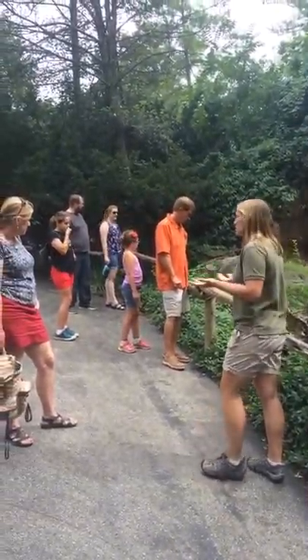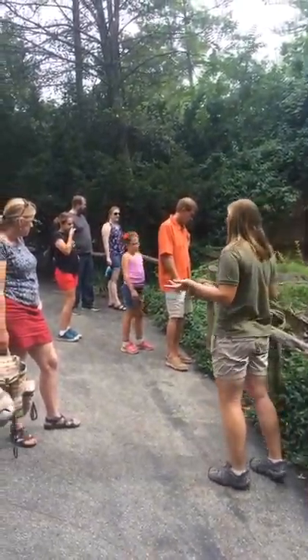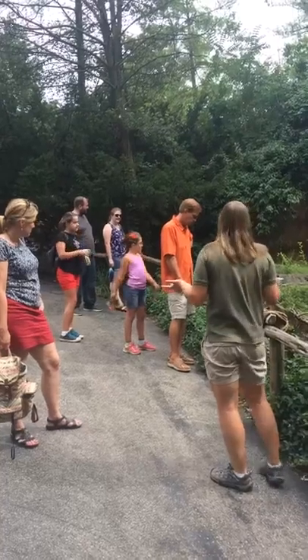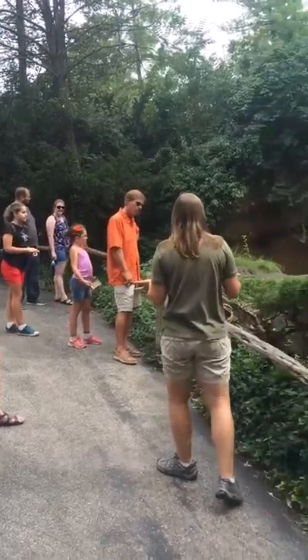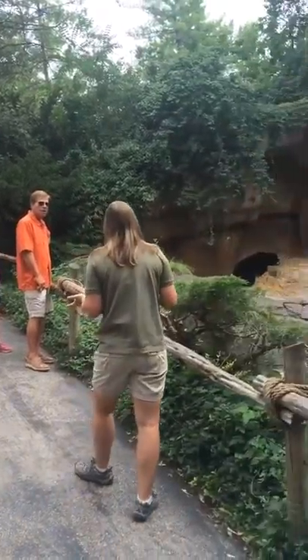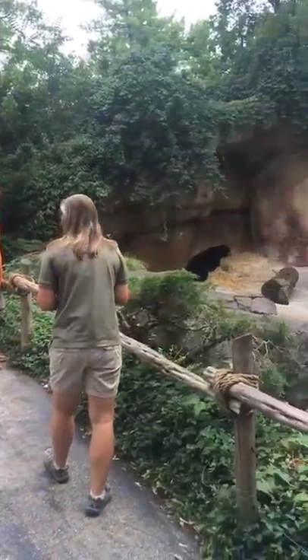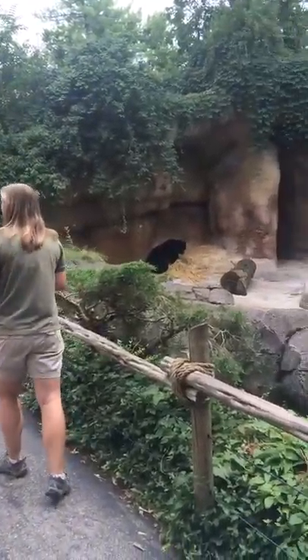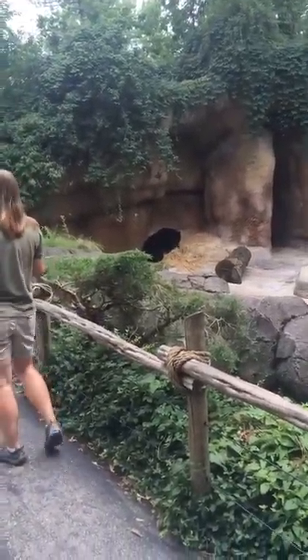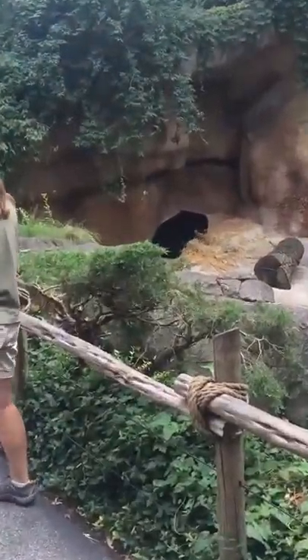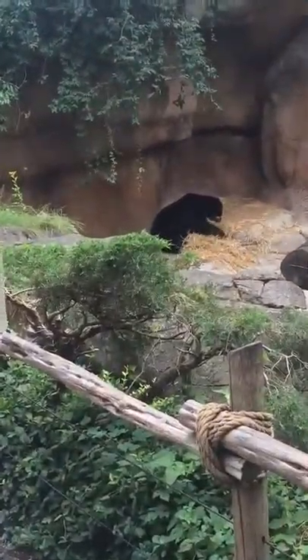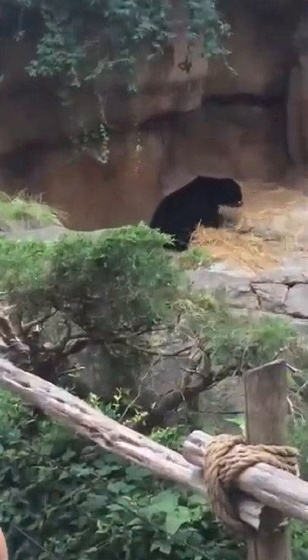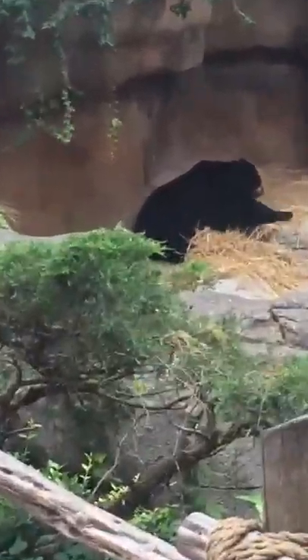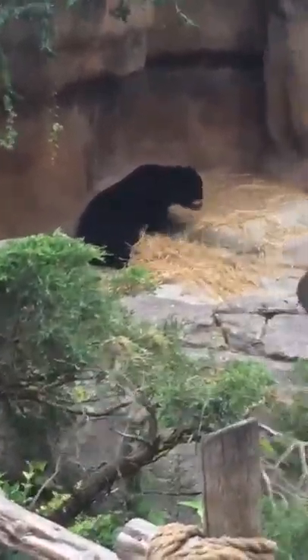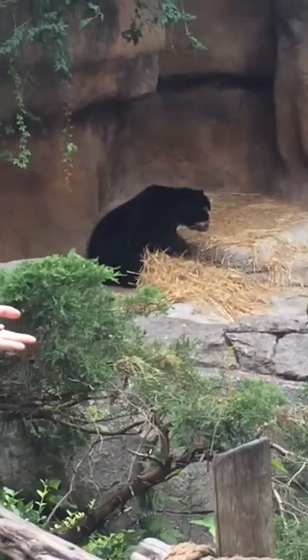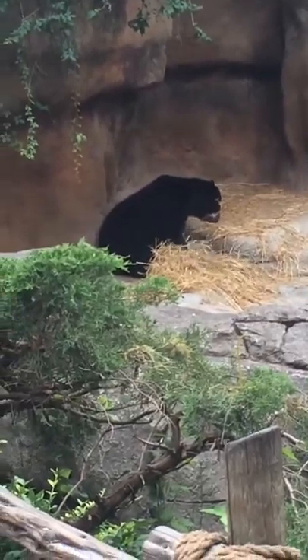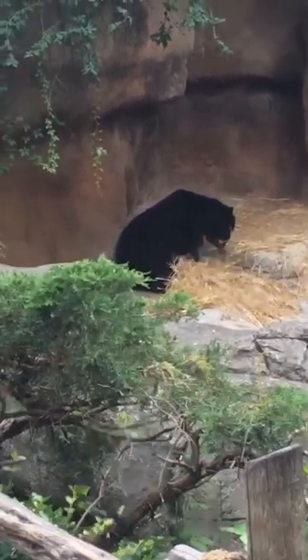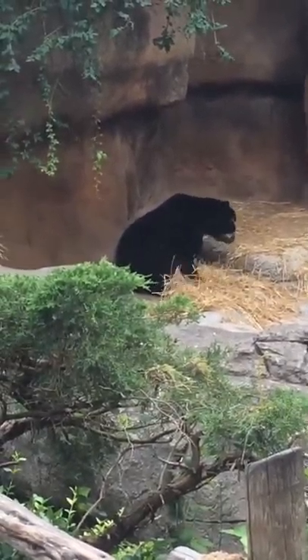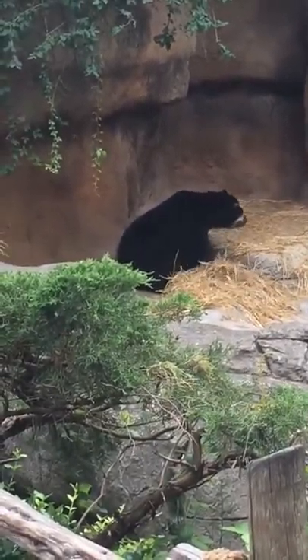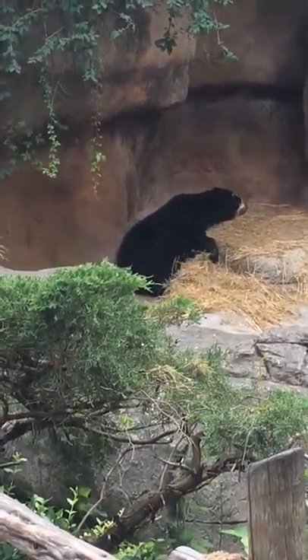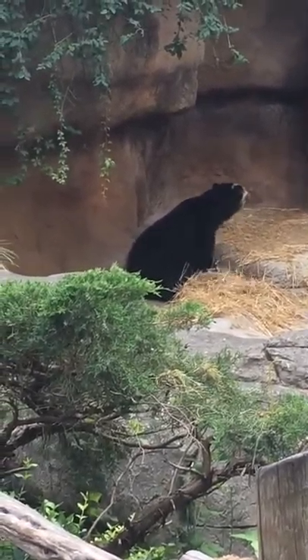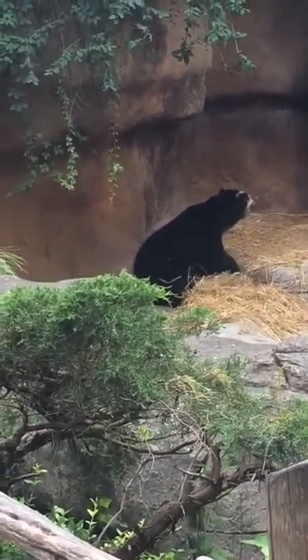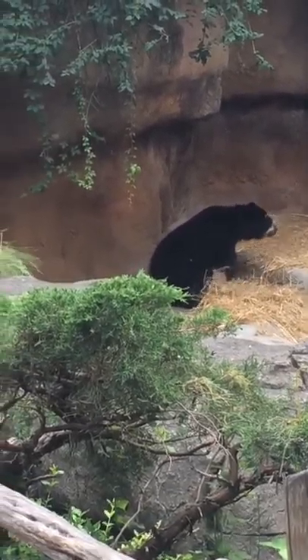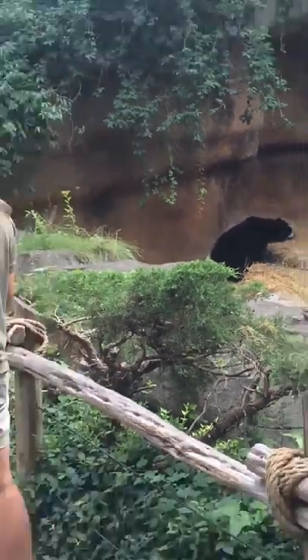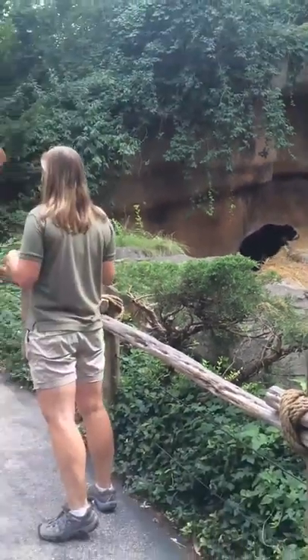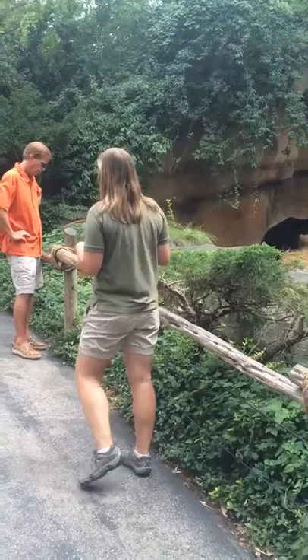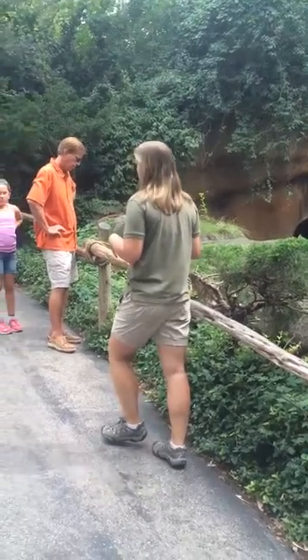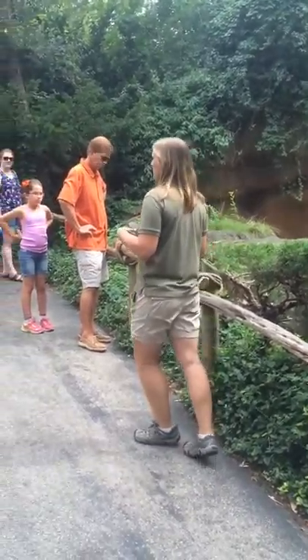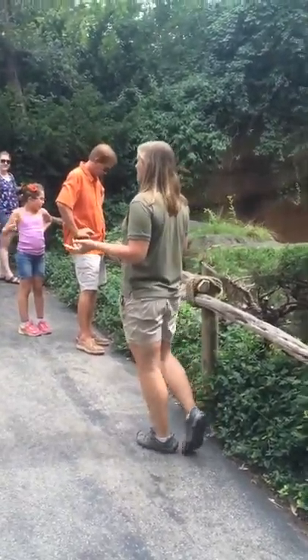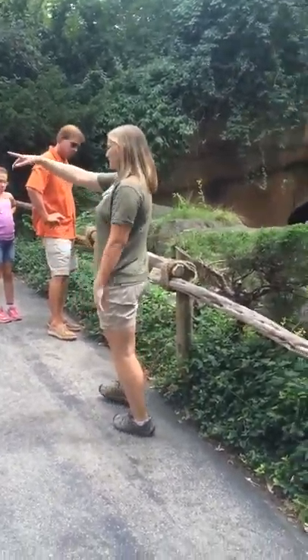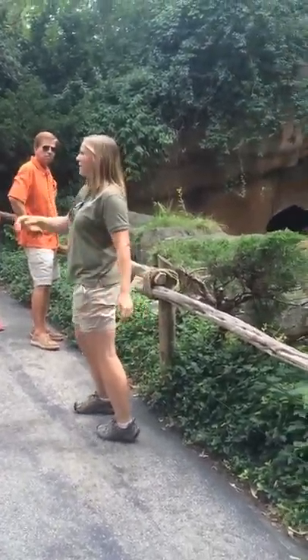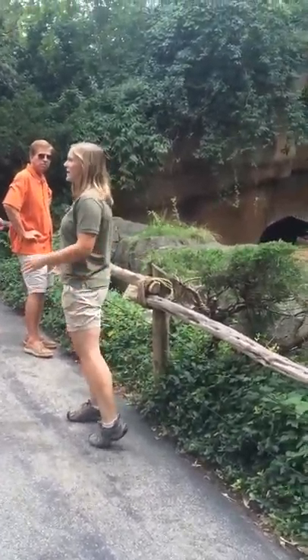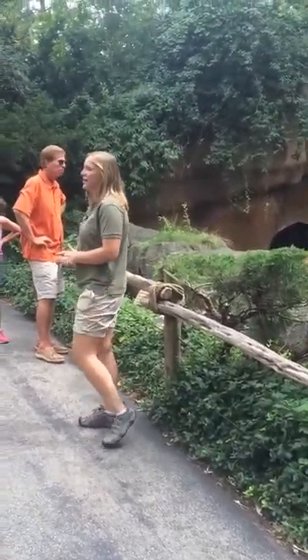To start, I'm going to ask you guys a quick question. Chester goes by Andean Bear — does anyone know the other name for Andean Bears? Spectacled Bear — you're exactly right!